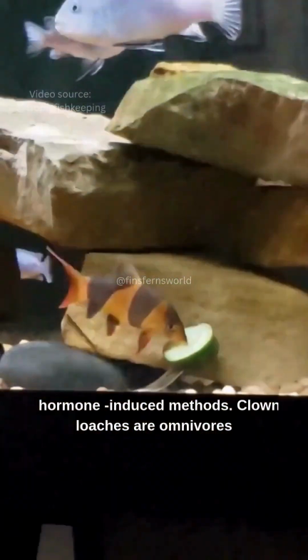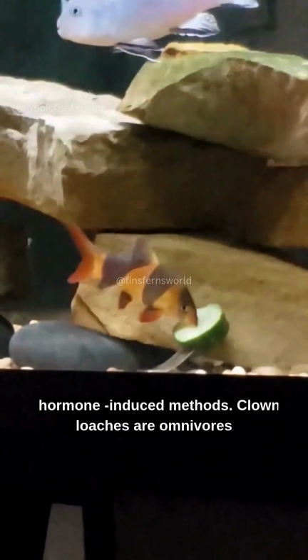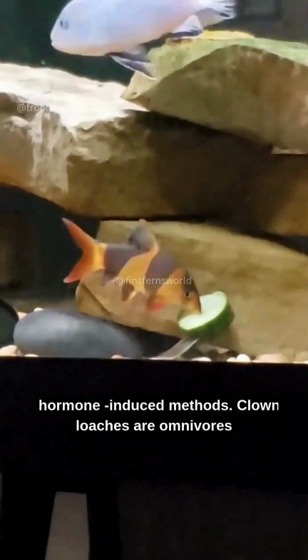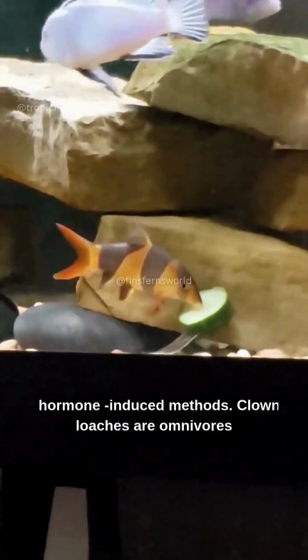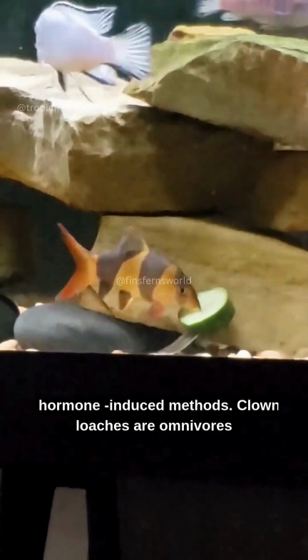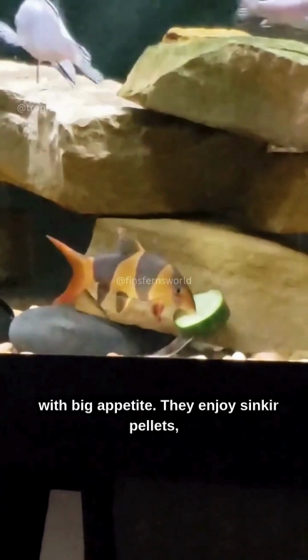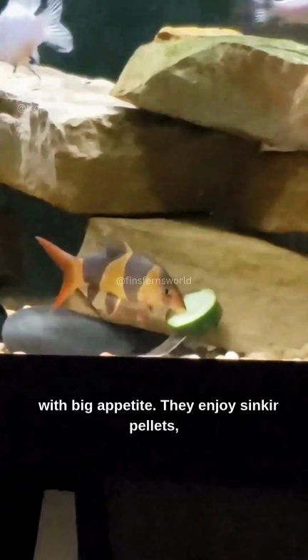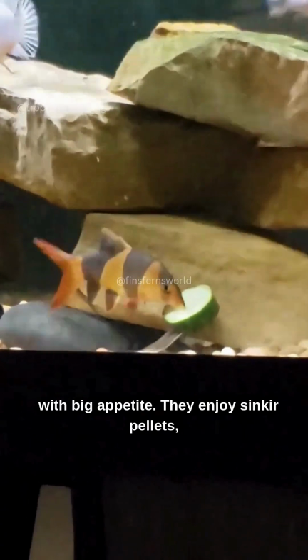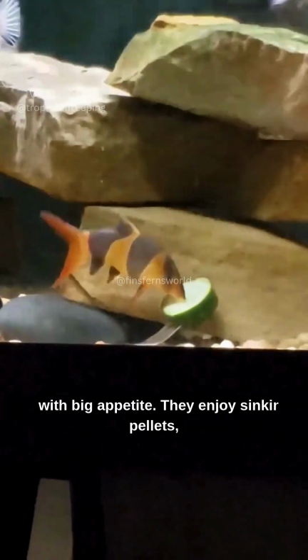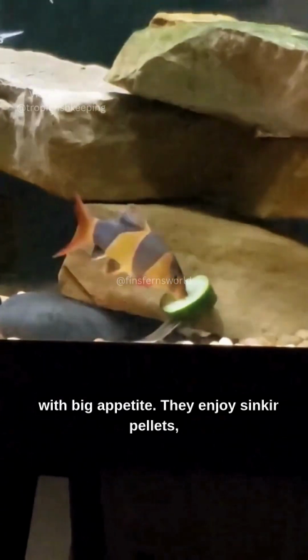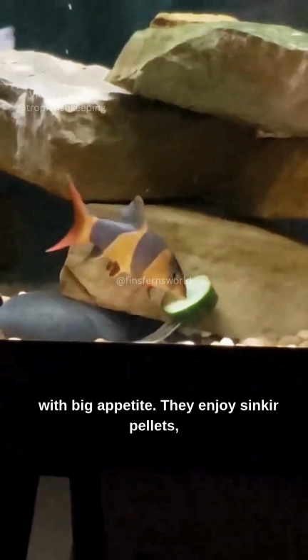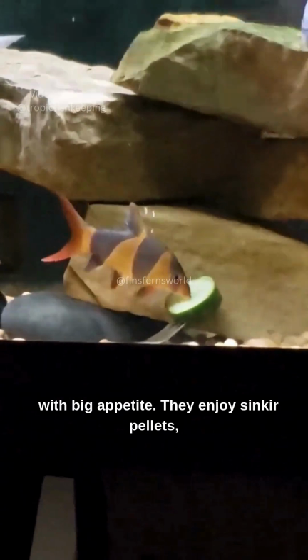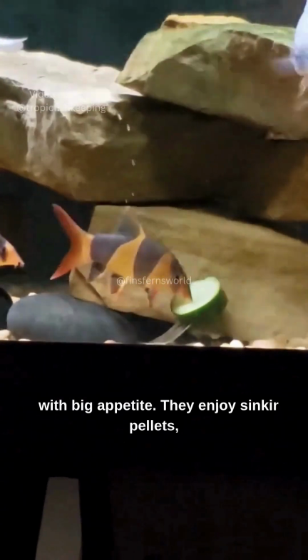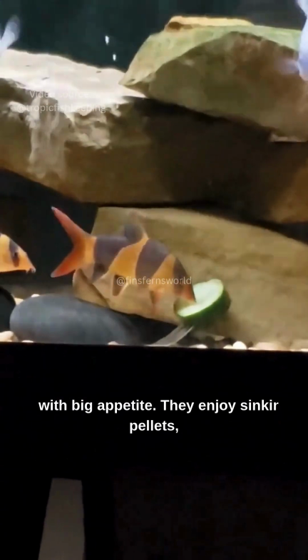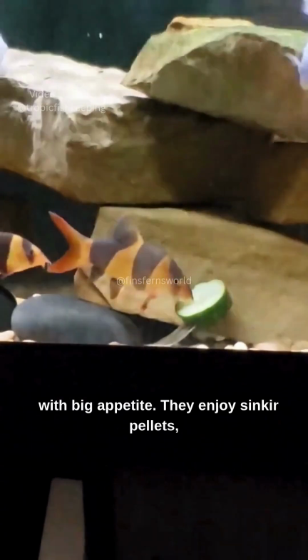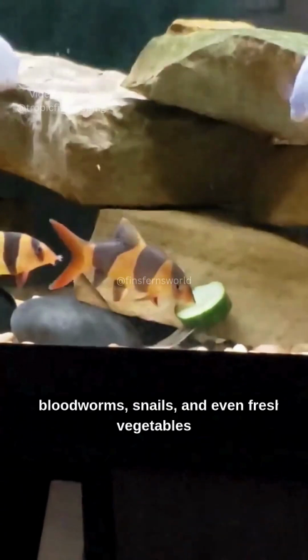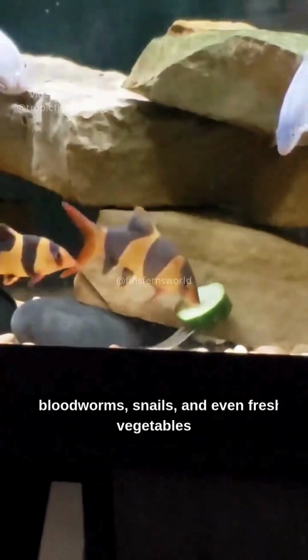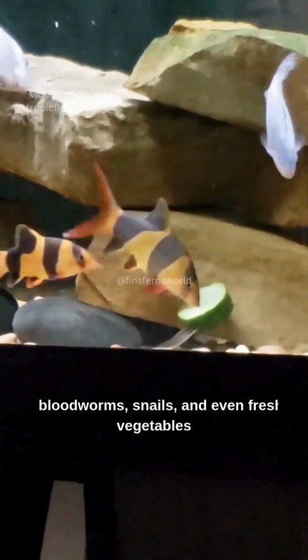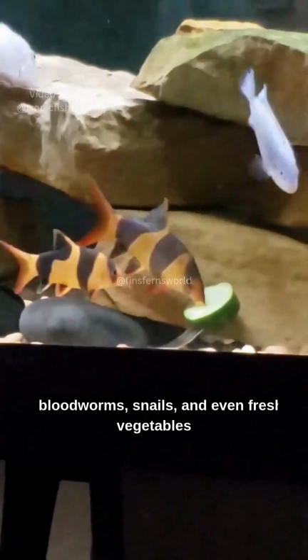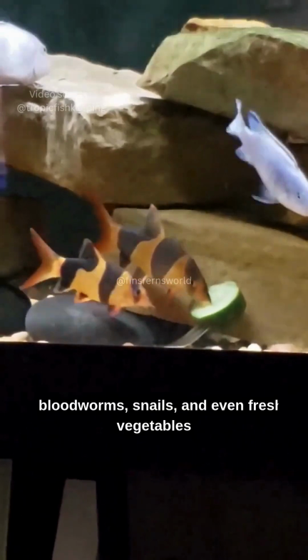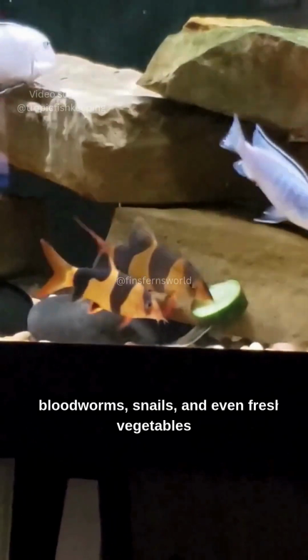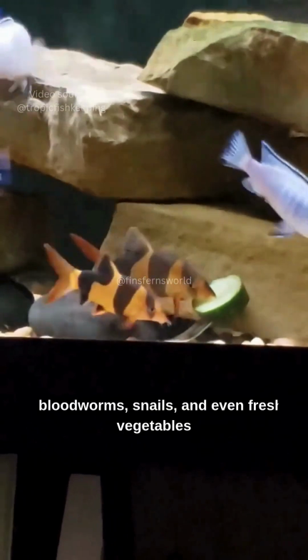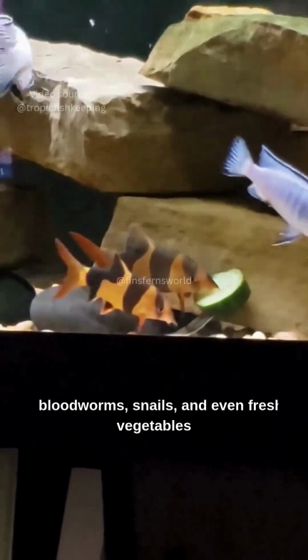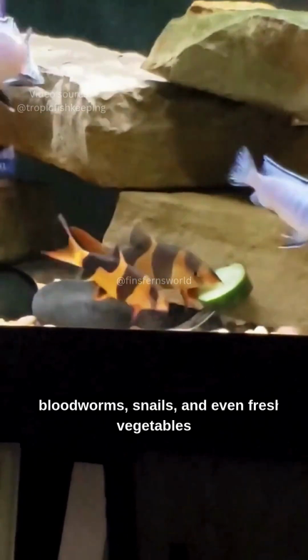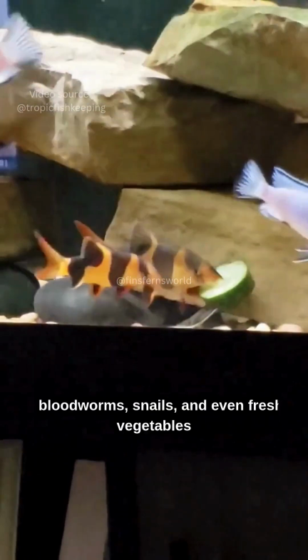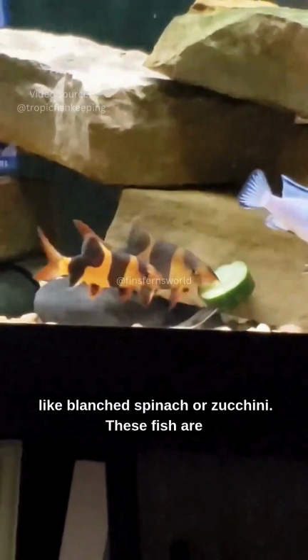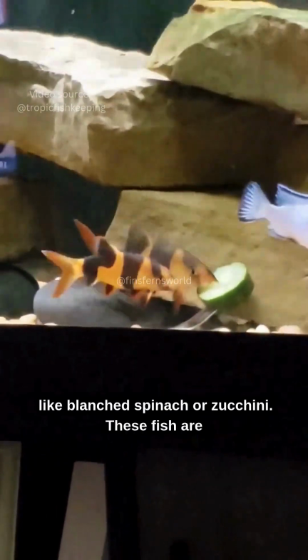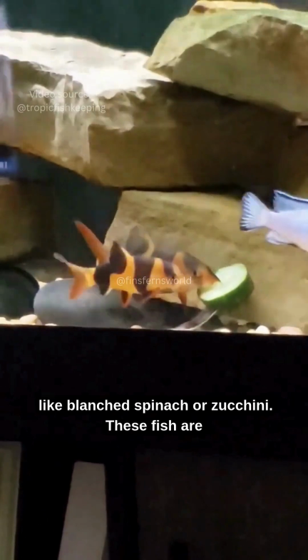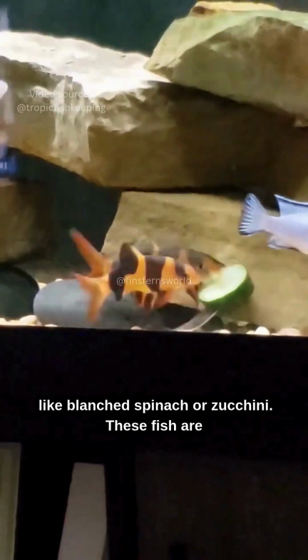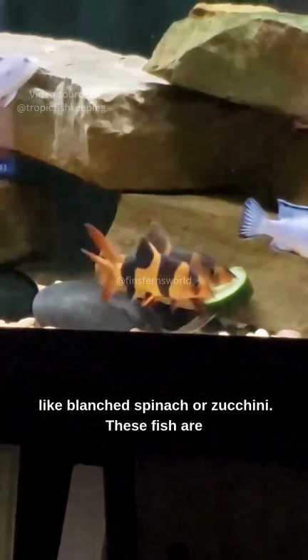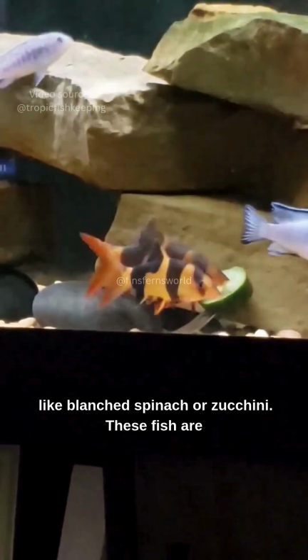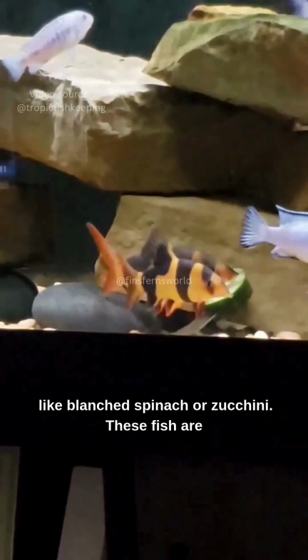Clown loaches are omnivores with a big appetite. They enjoy sinking pellets, bloodworms, snails, and even fresh vegetables like blanched spinach or zucchini.